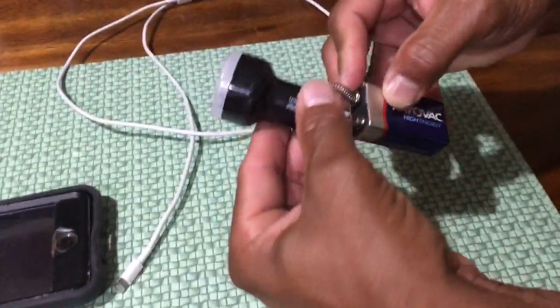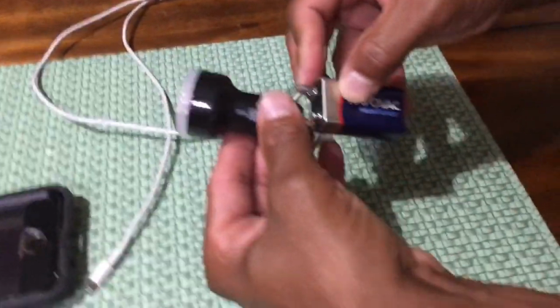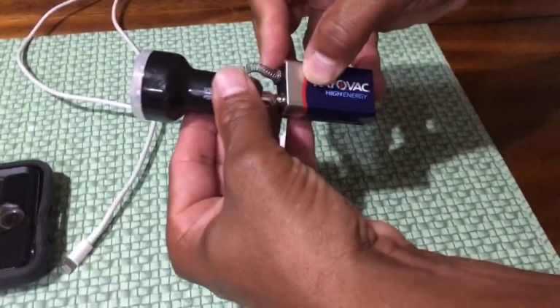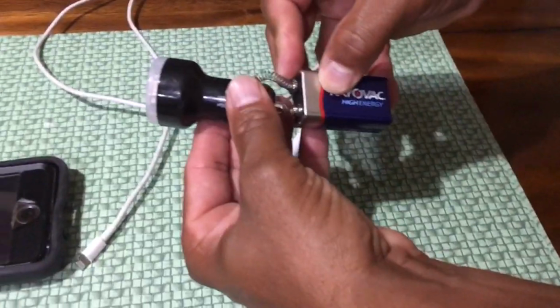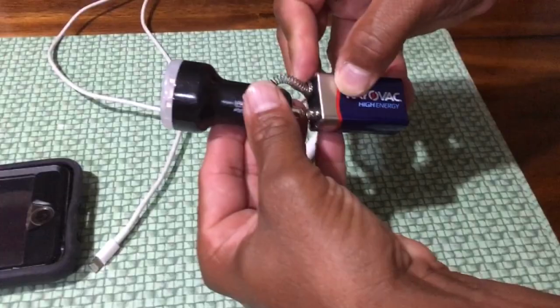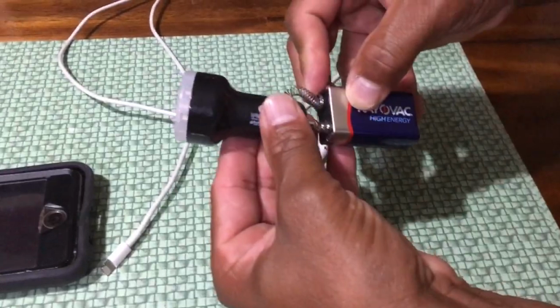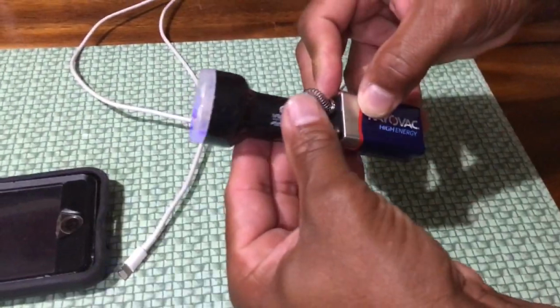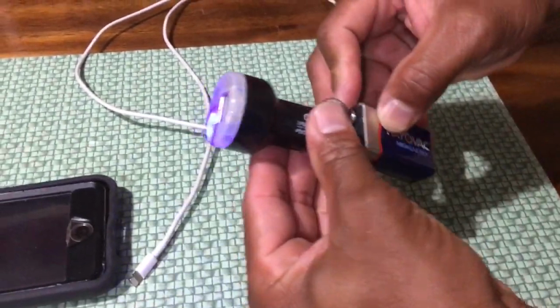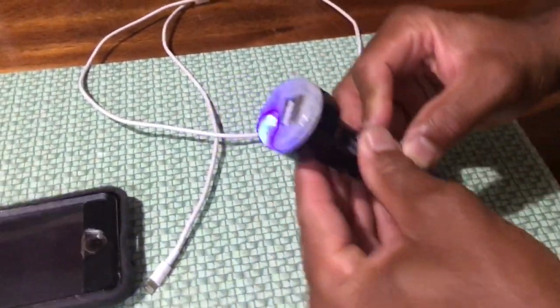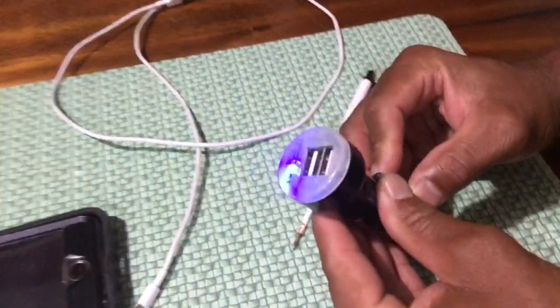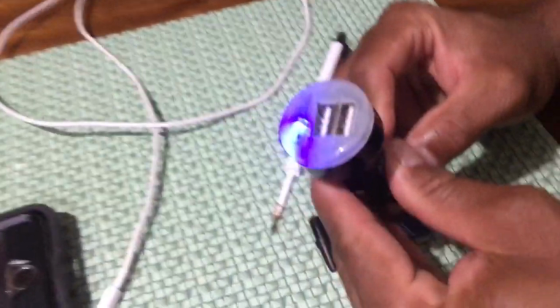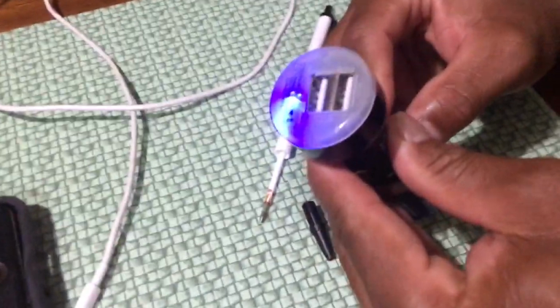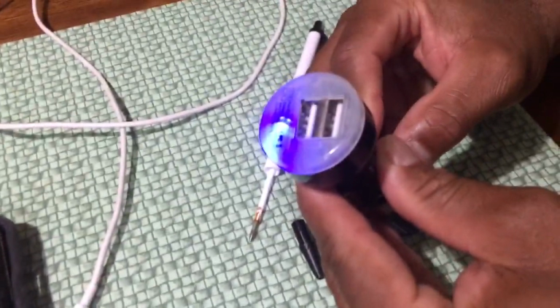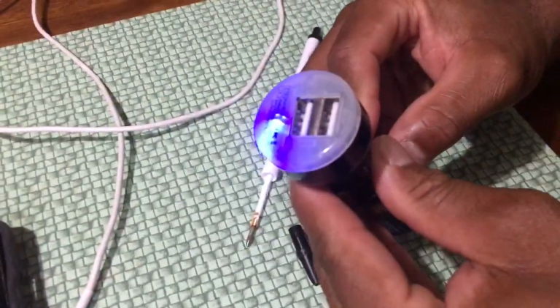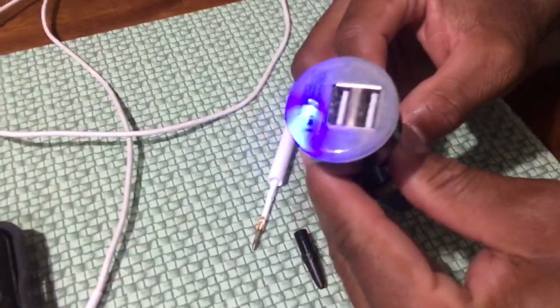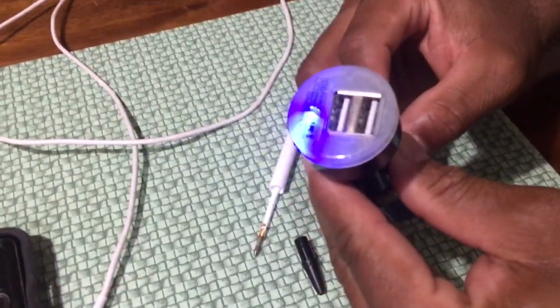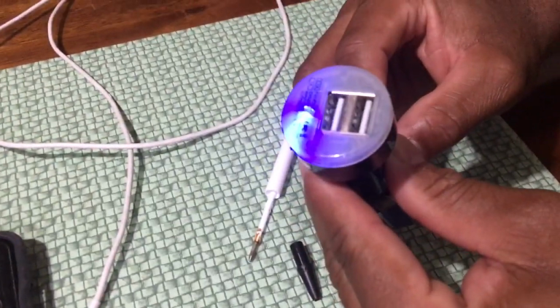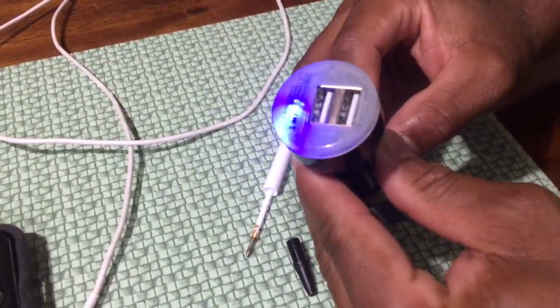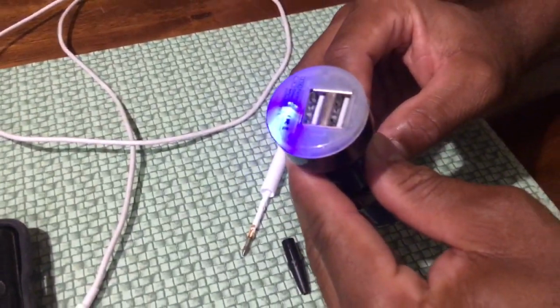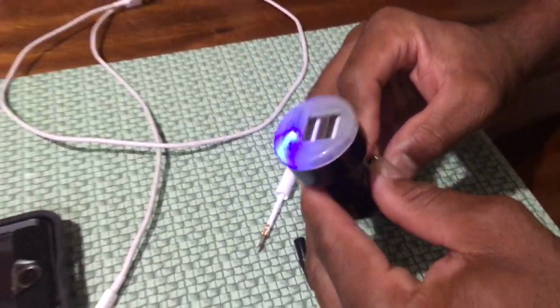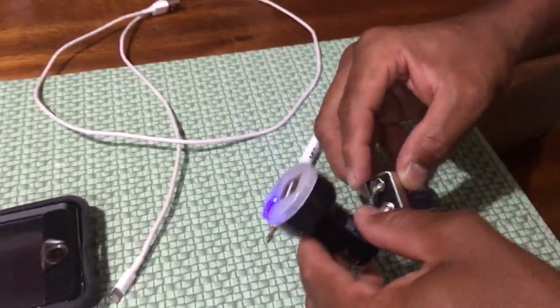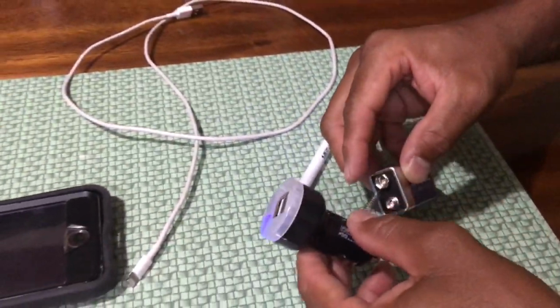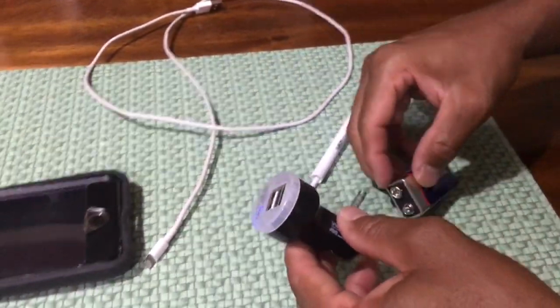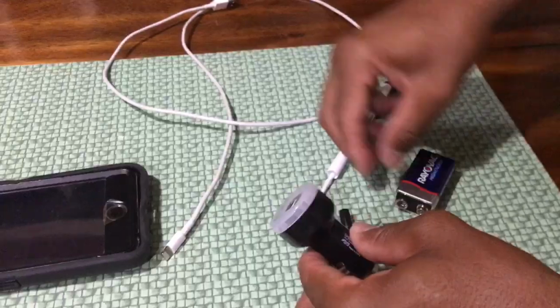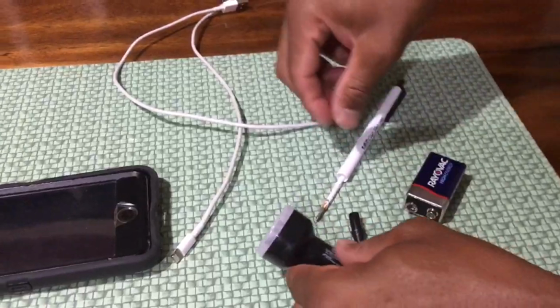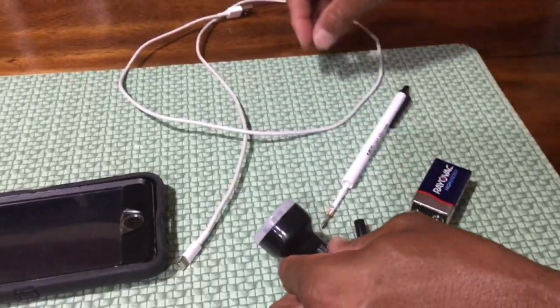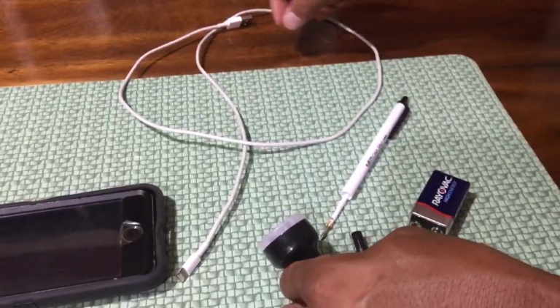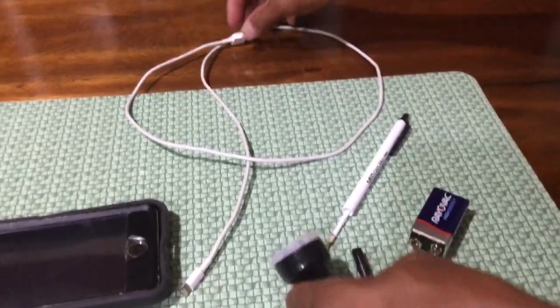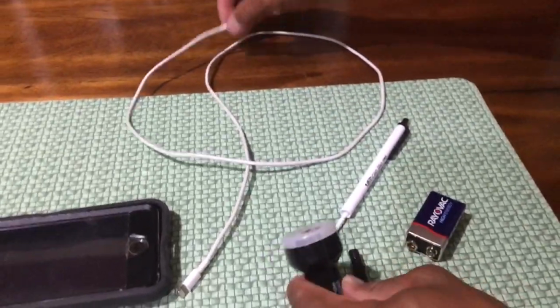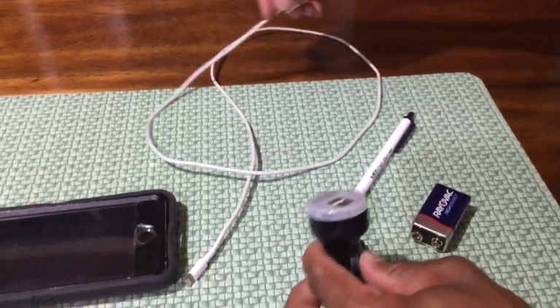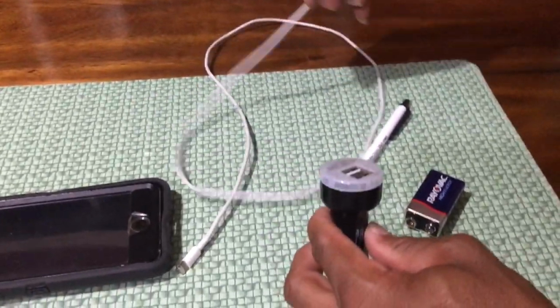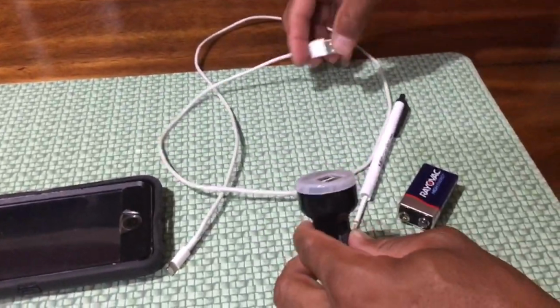The spring is put into the white portion of the 9 volt battery and the tip into the other side. See, there we have a power source. Go ahead and attach your phone cable.